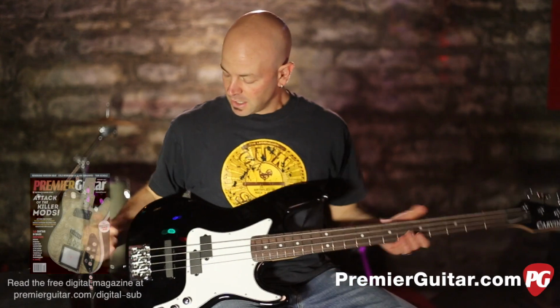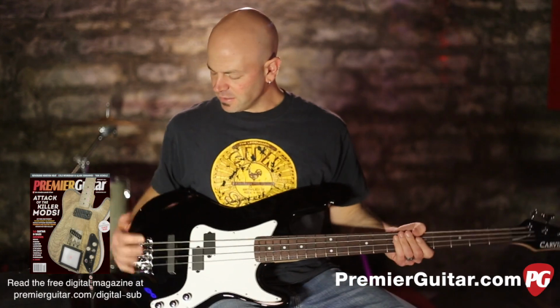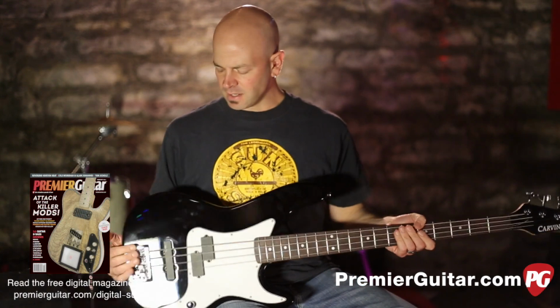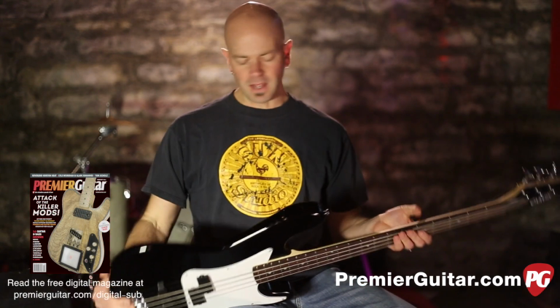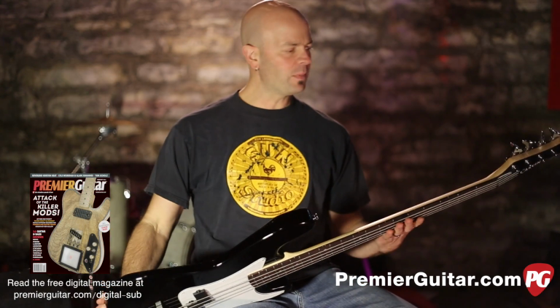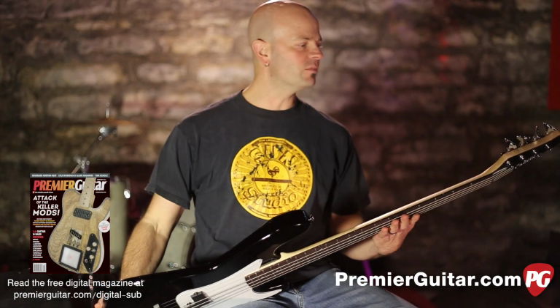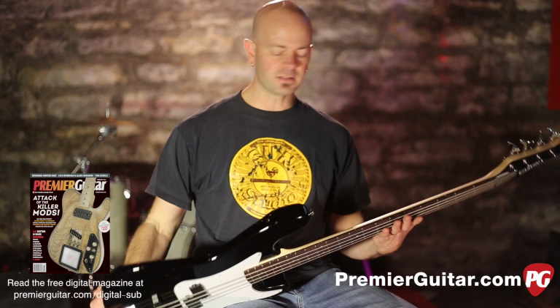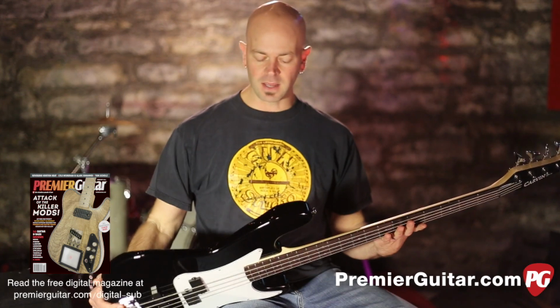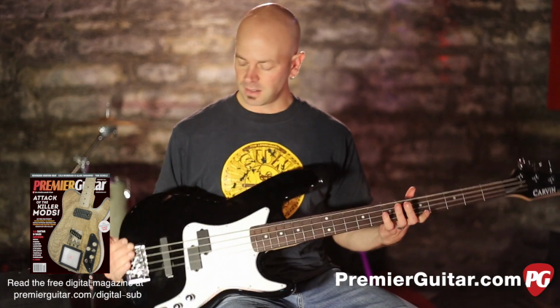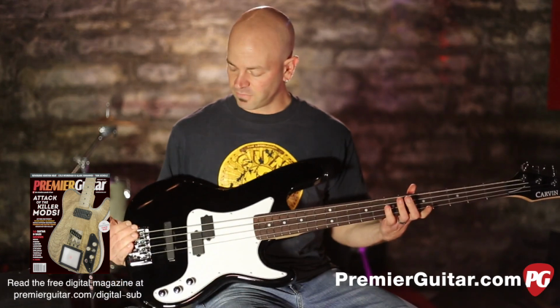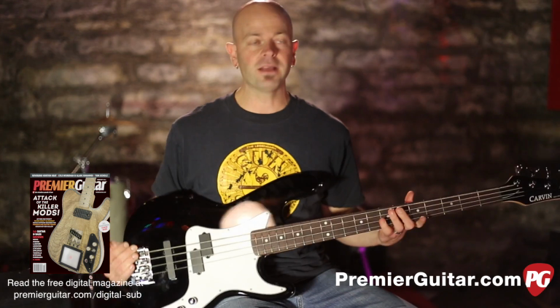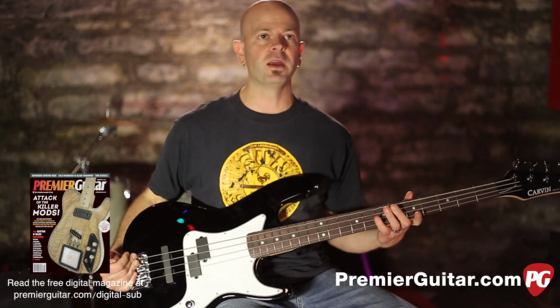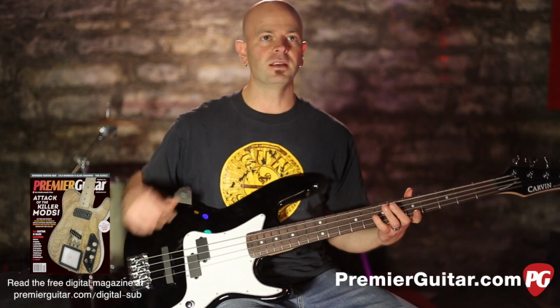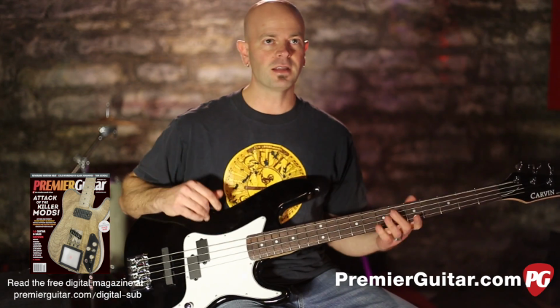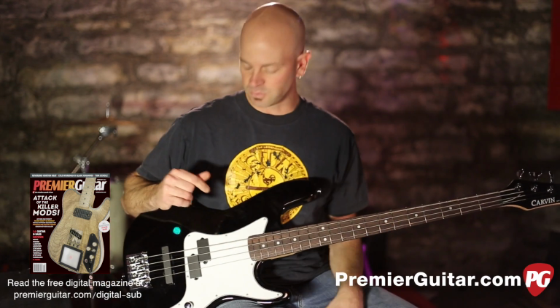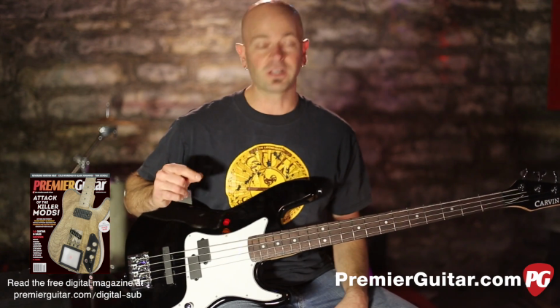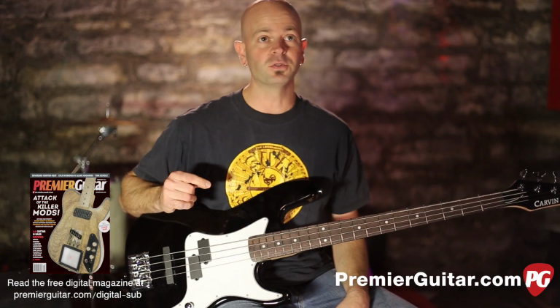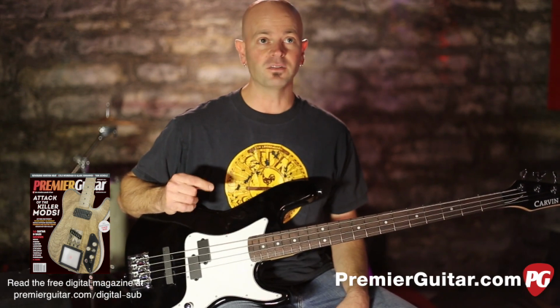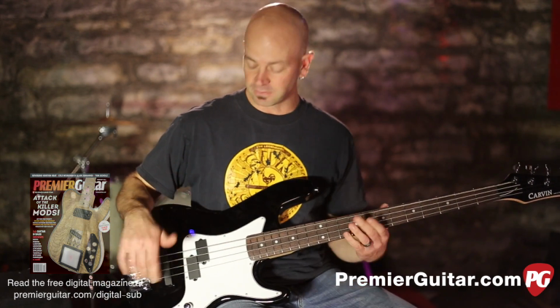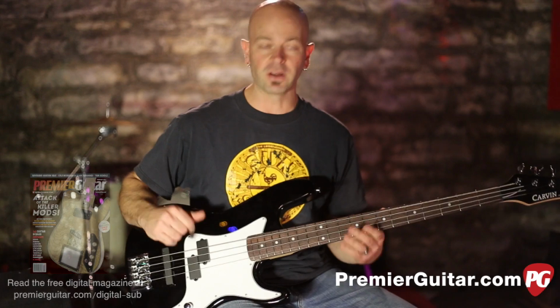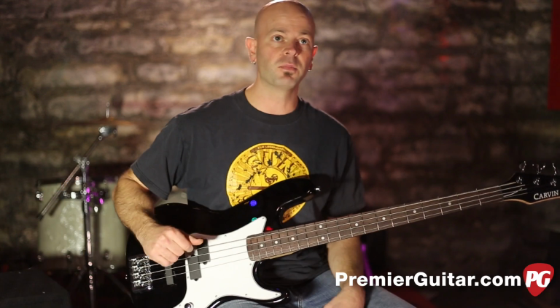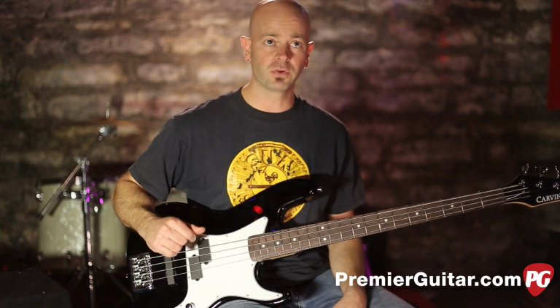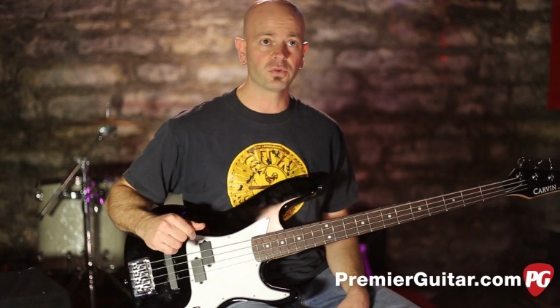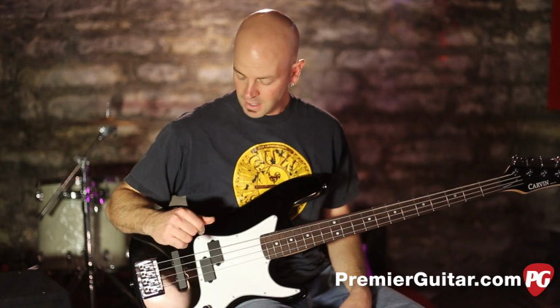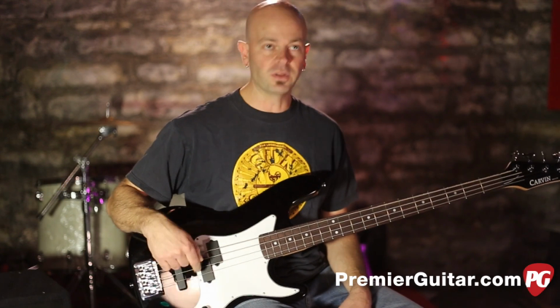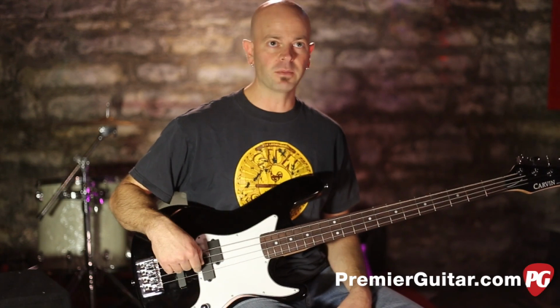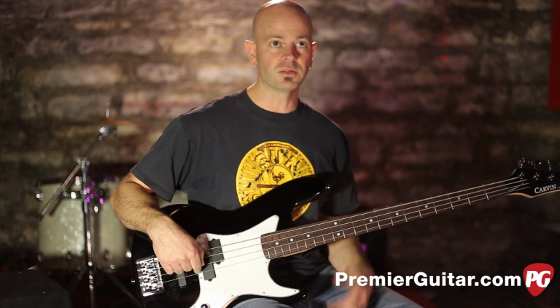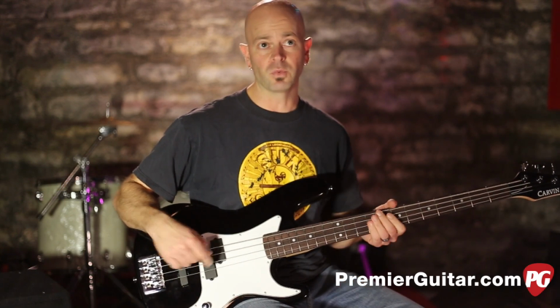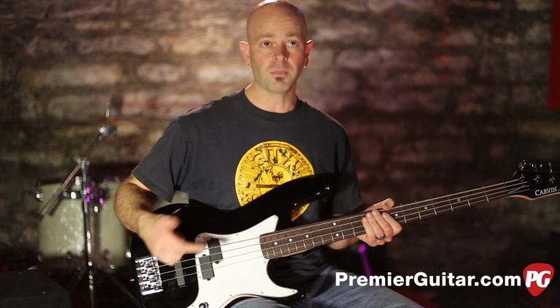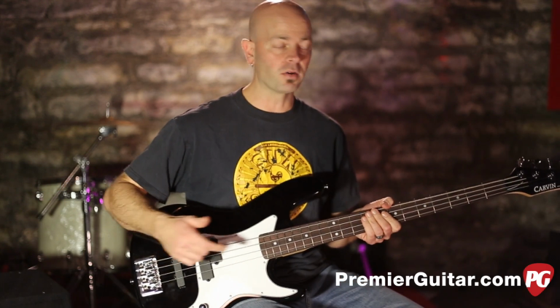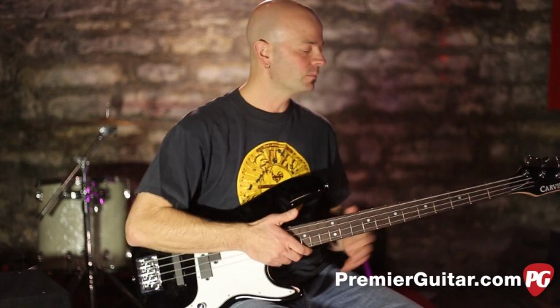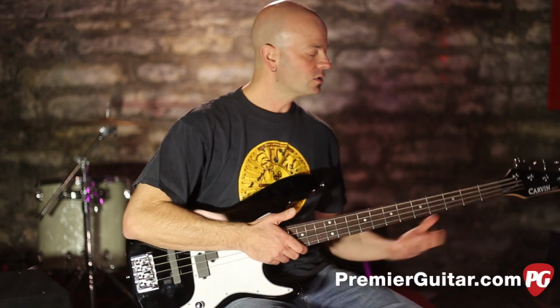This is a passive bass, and for a passive bass it sounds really close to an active bass. They've done a great job with the tone controls and with the pickups, which are wound by Carvin.